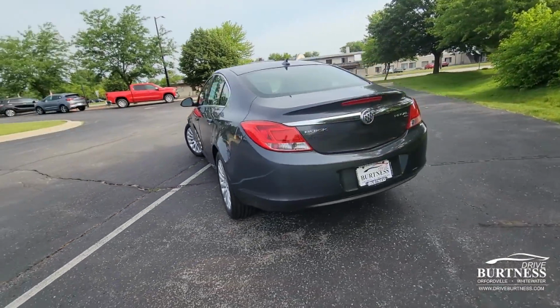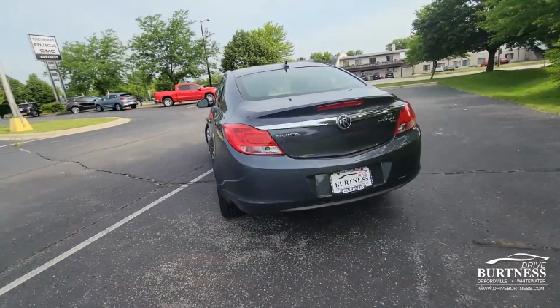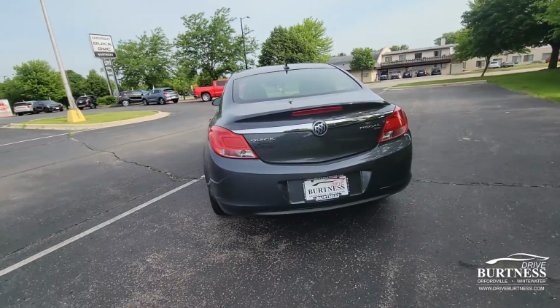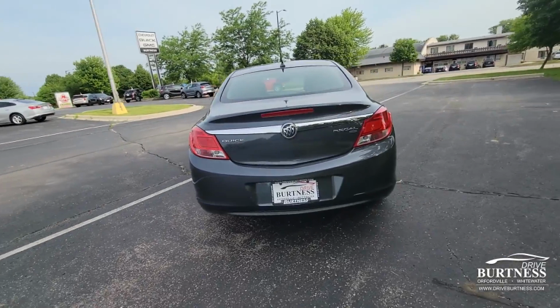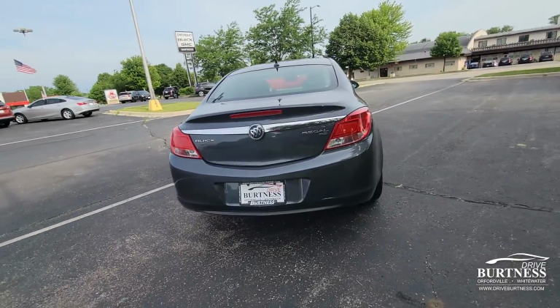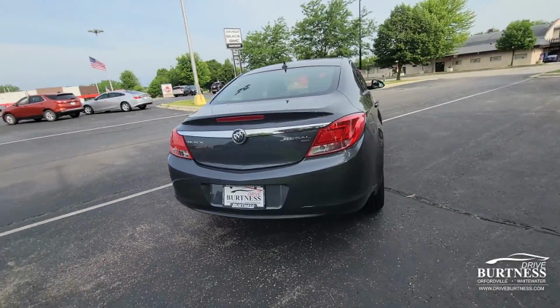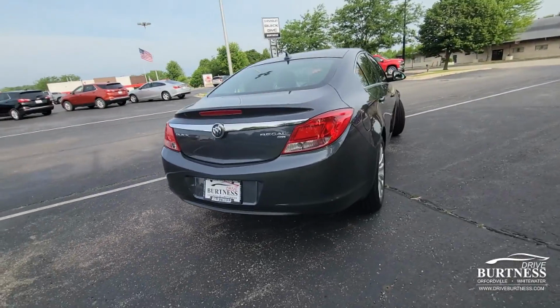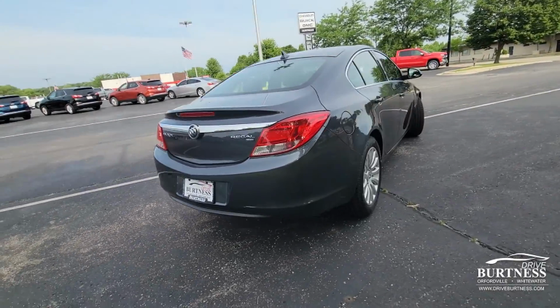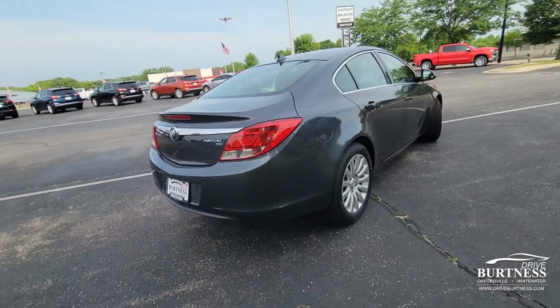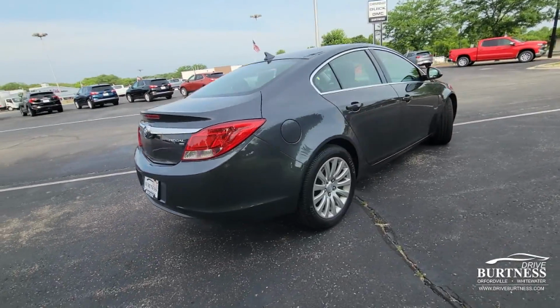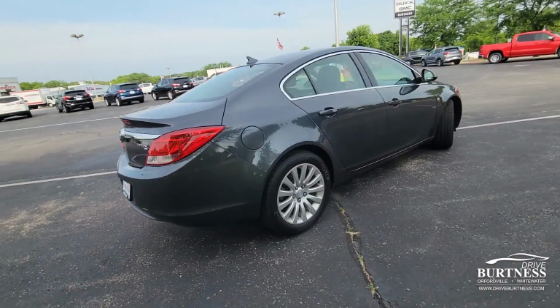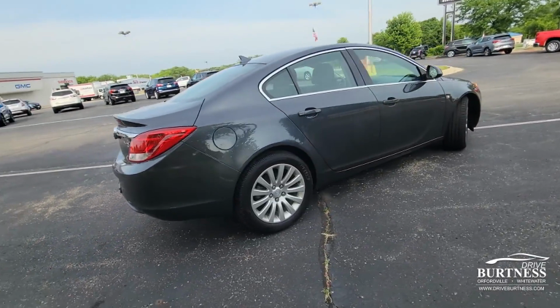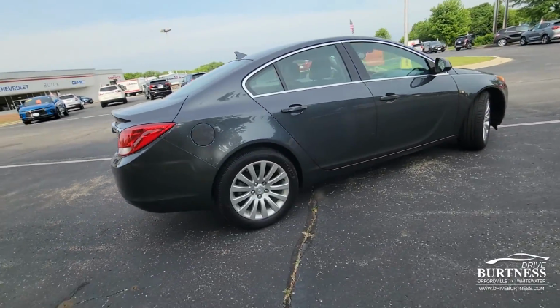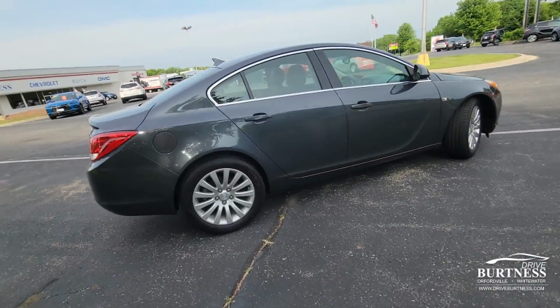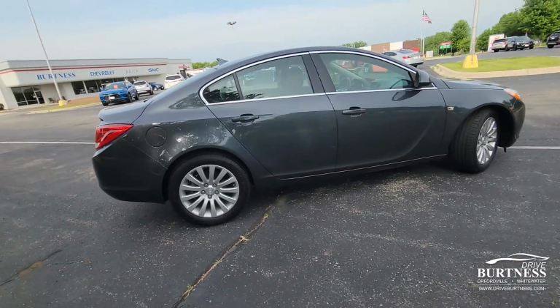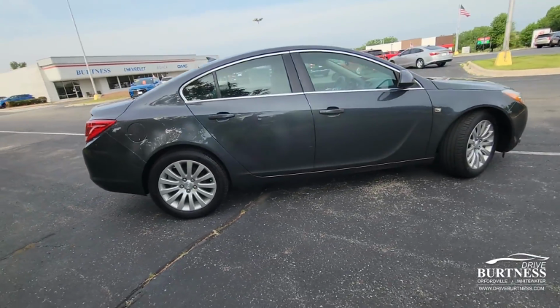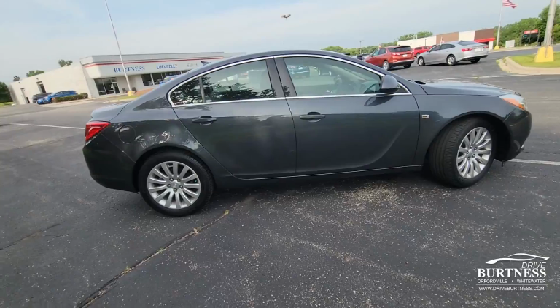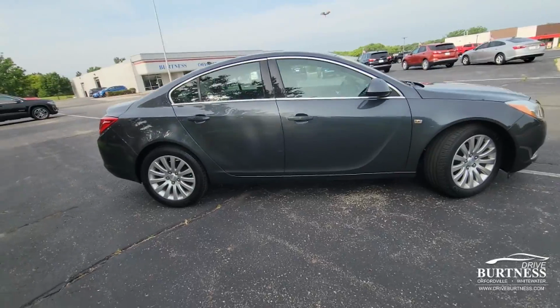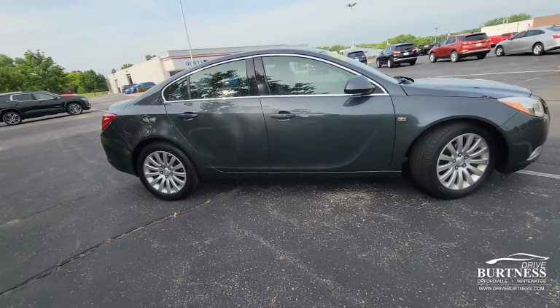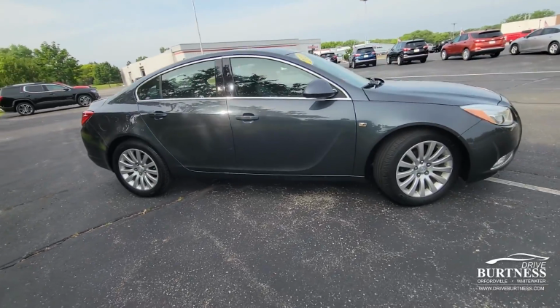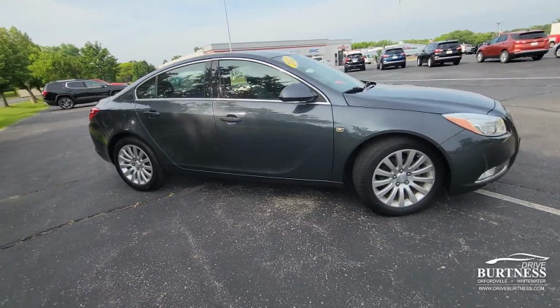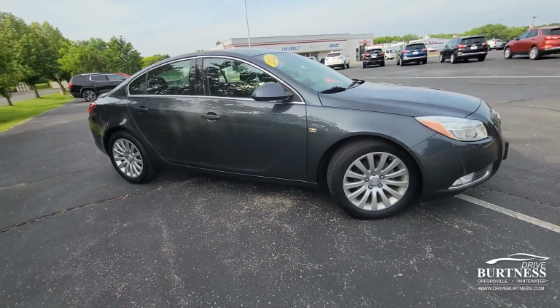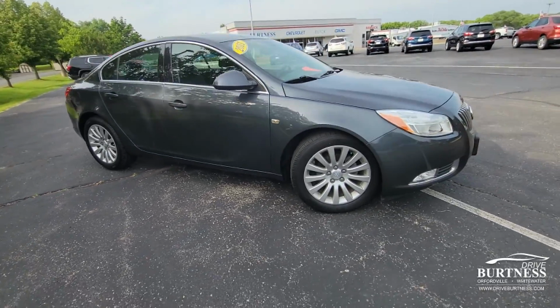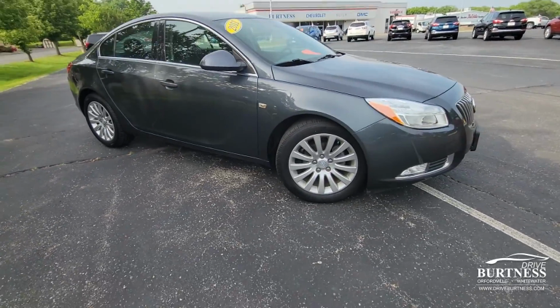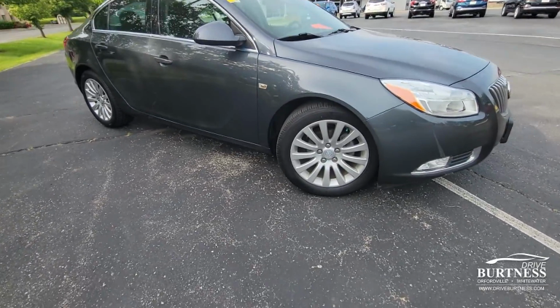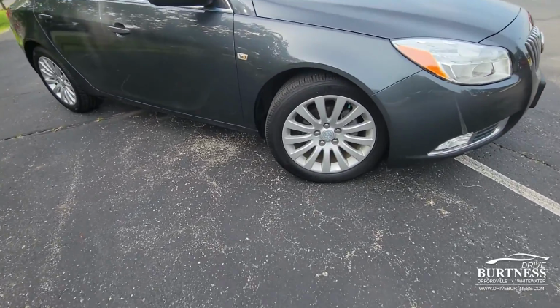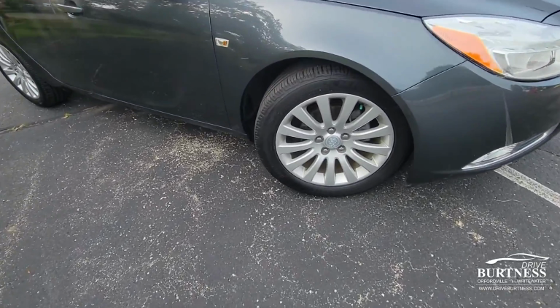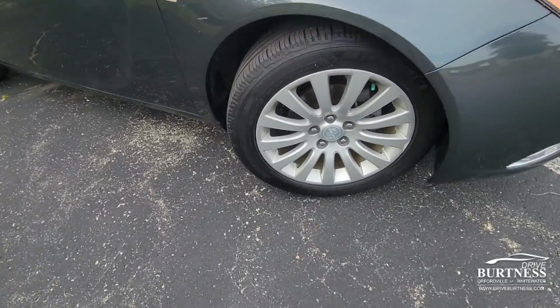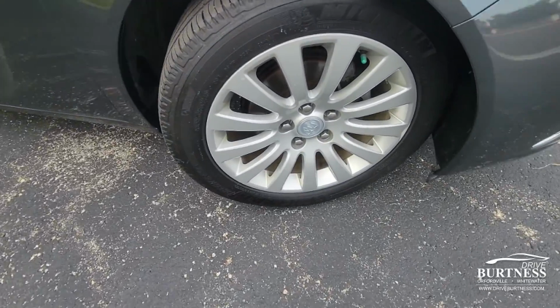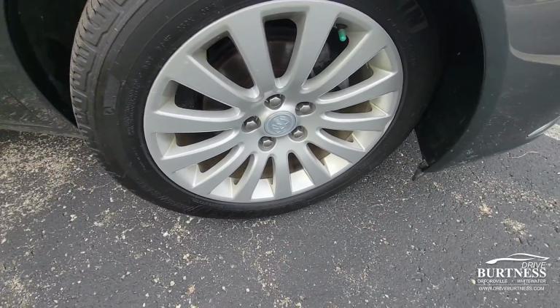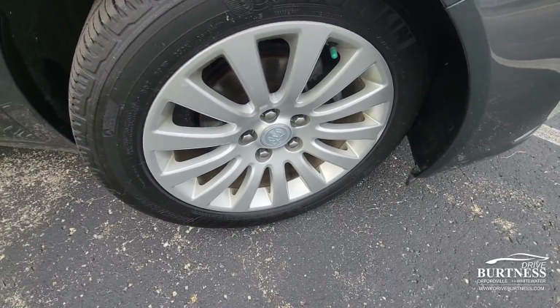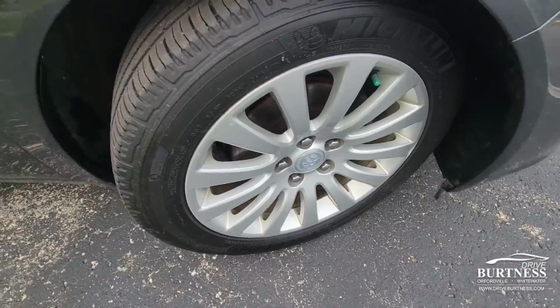This is a one-owned vehicle right here in Wisconsin. An older couple — they took great care of it and recently just traded this in. It's got 96,000 miles on it and is in great condition.